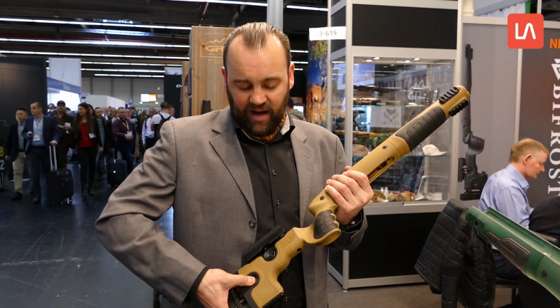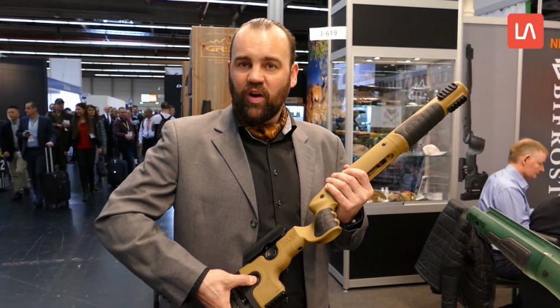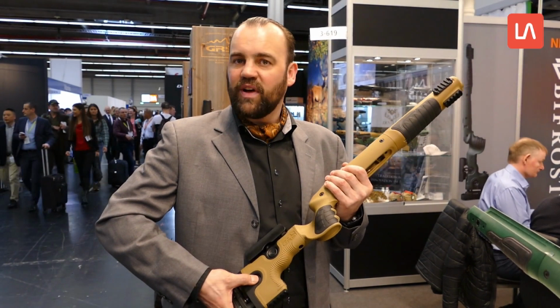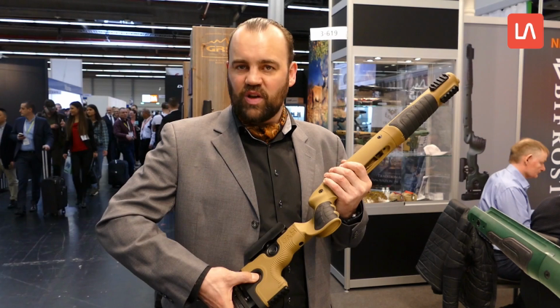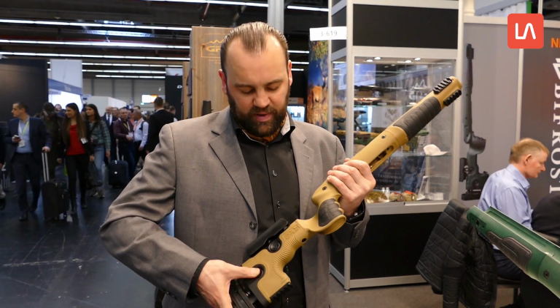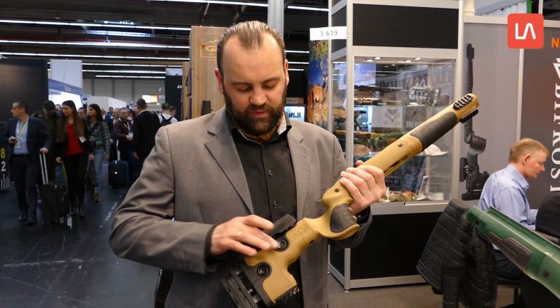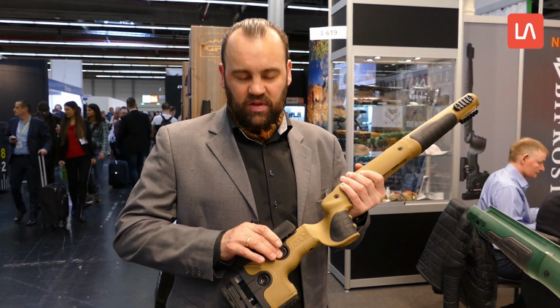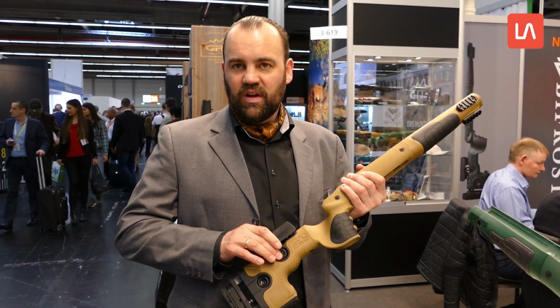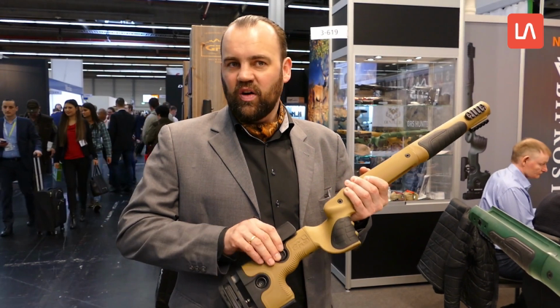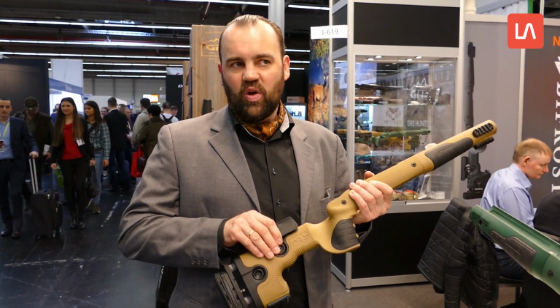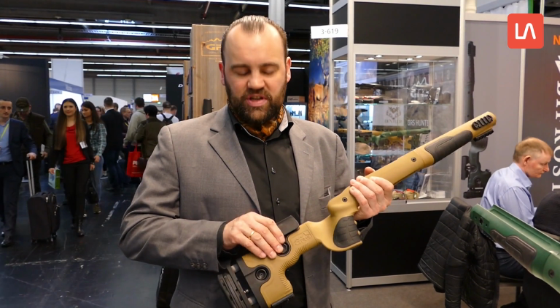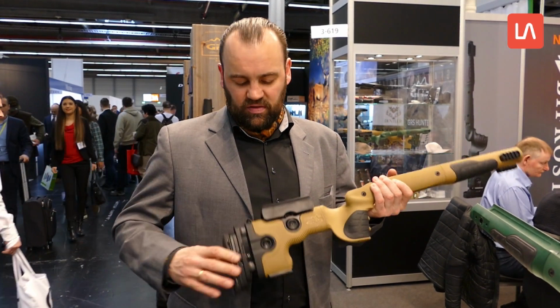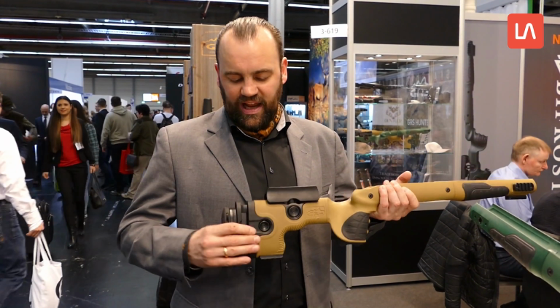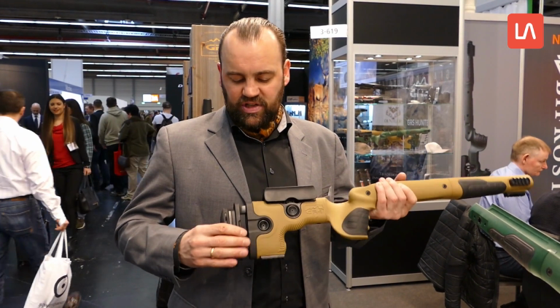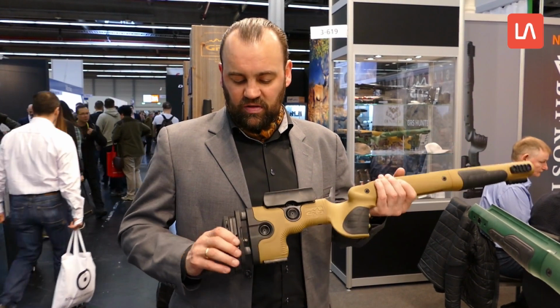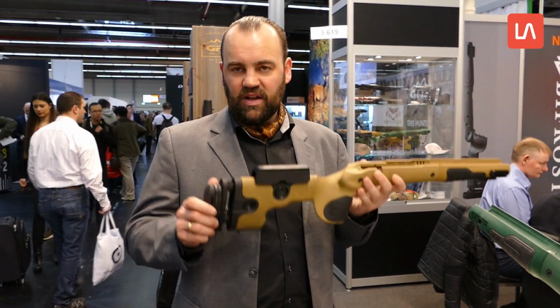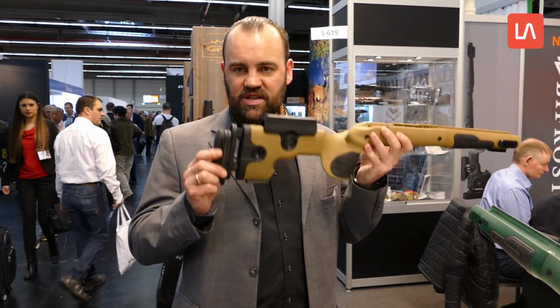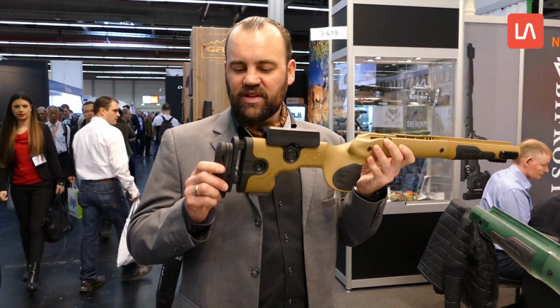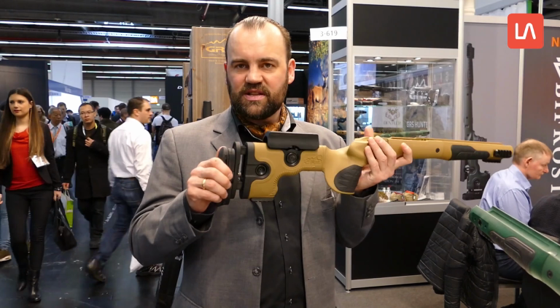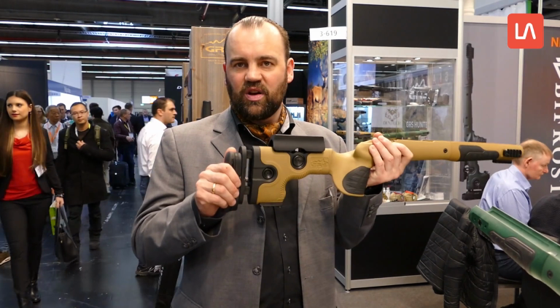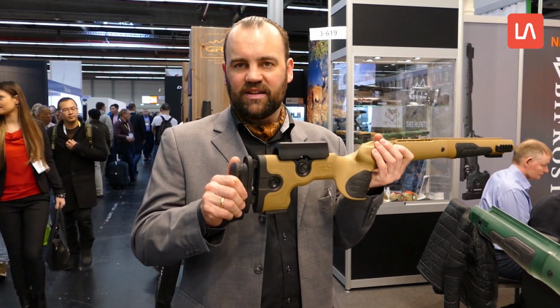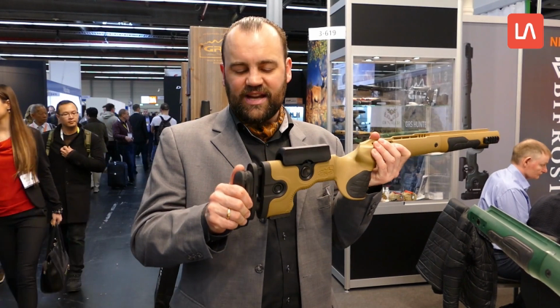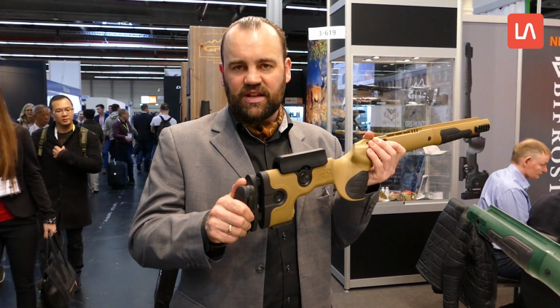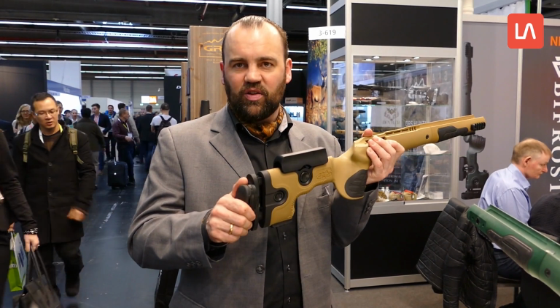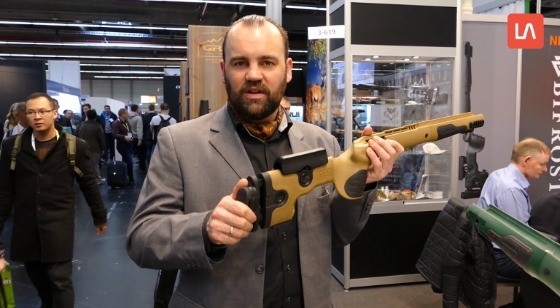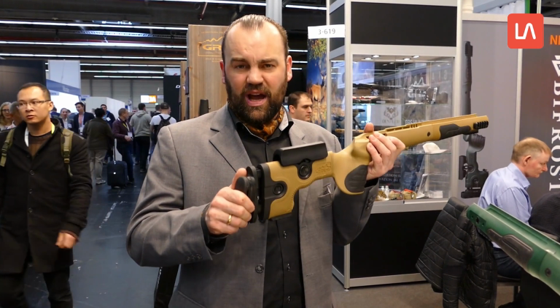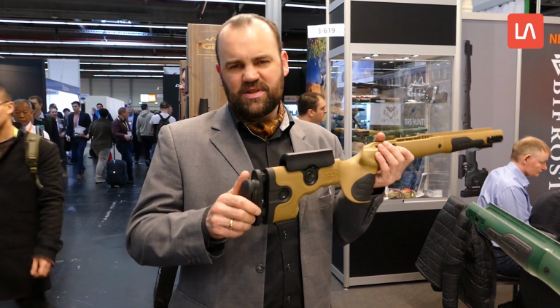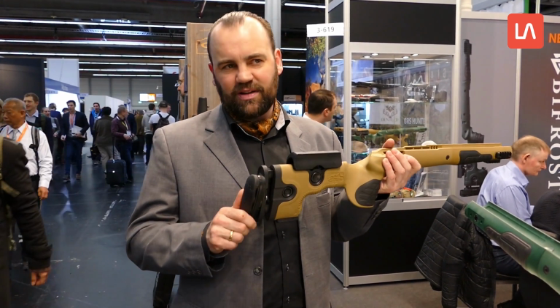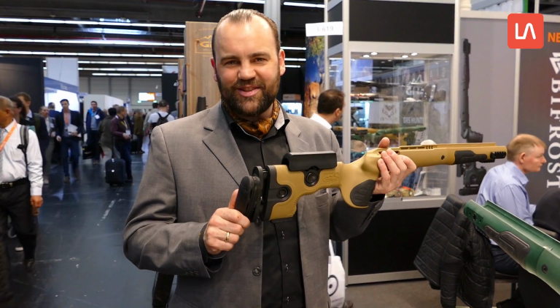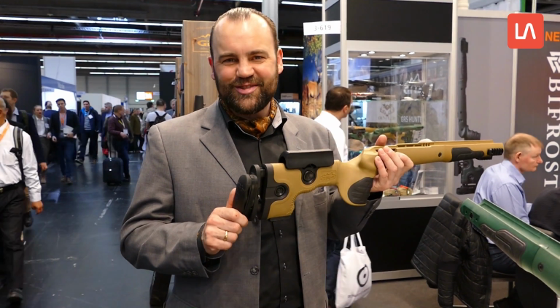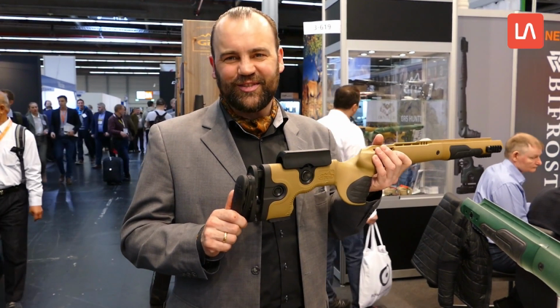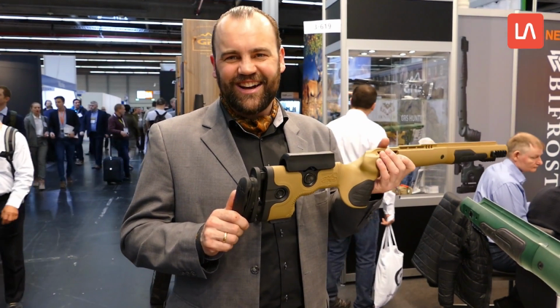Einfach ohne Werkzeug, per Knopfdruck – Höhenverstellungen, Längenverstellungen. Dieser Schaft hat zusätzlich noch eine seitliche Neigung. Das kracht ein bisschen, macht es besser zu Hause, nicht auf der Jagd.